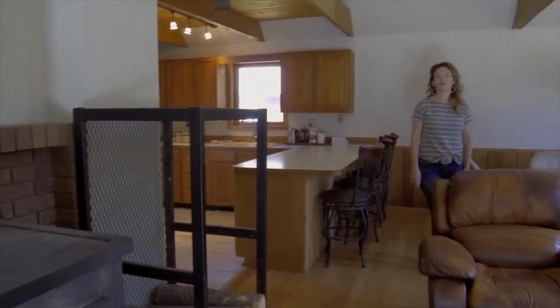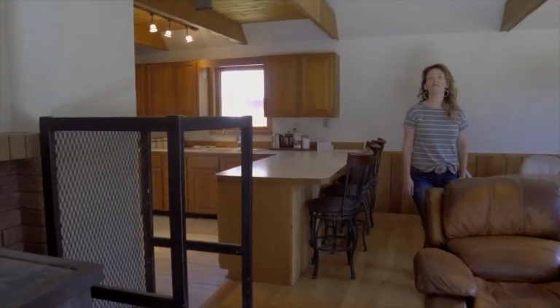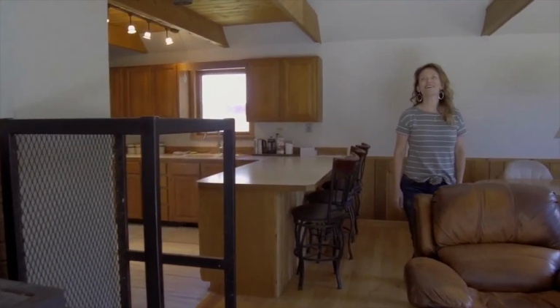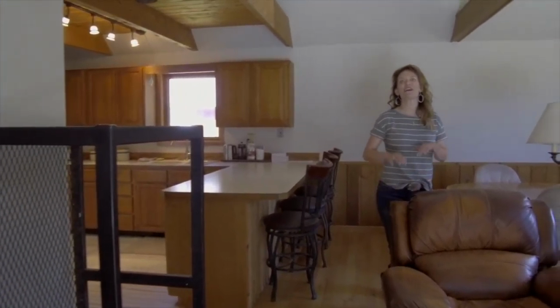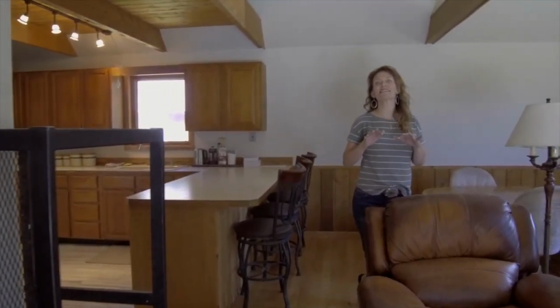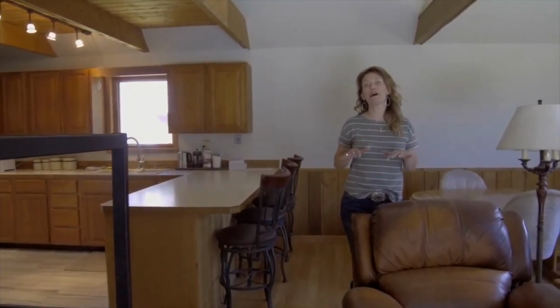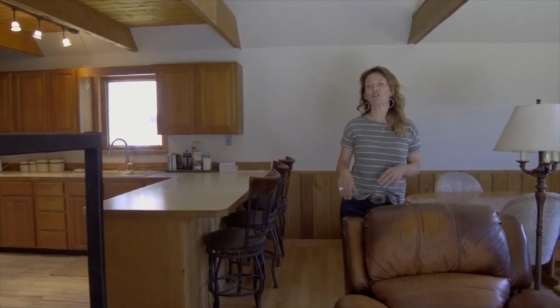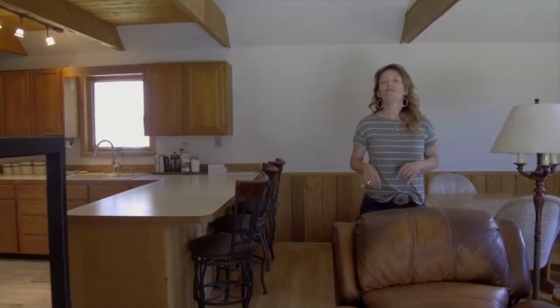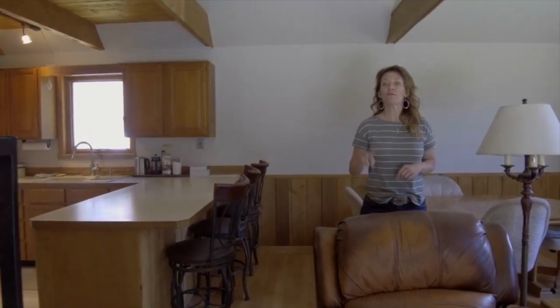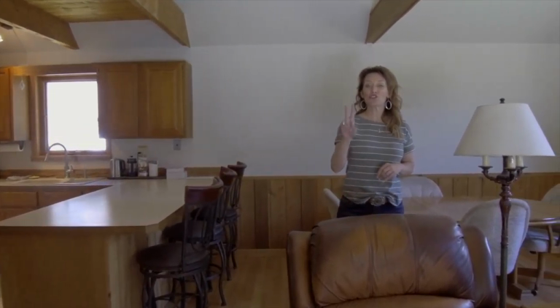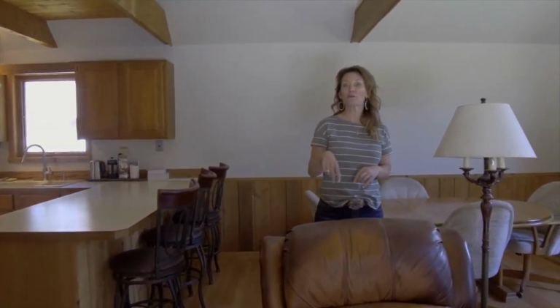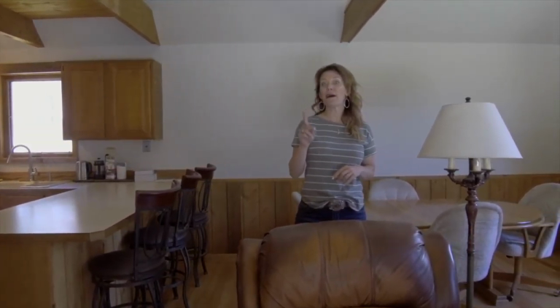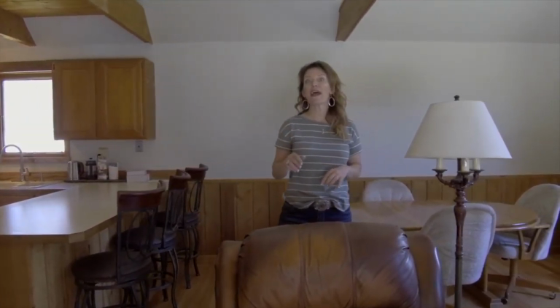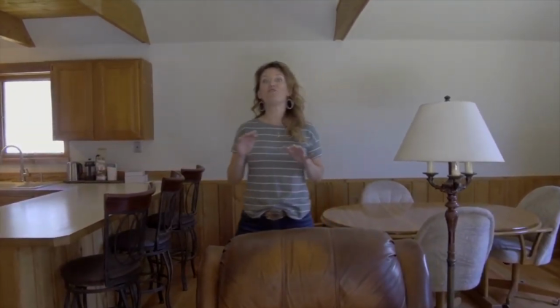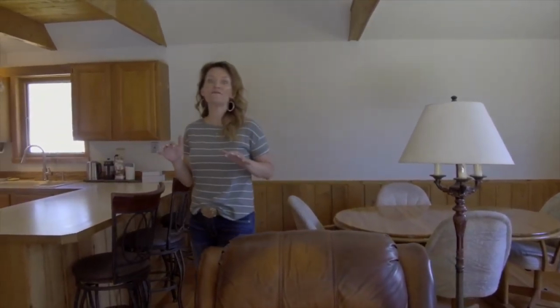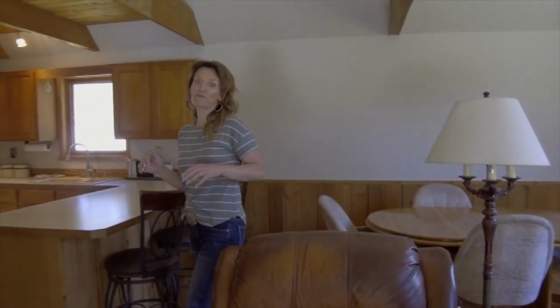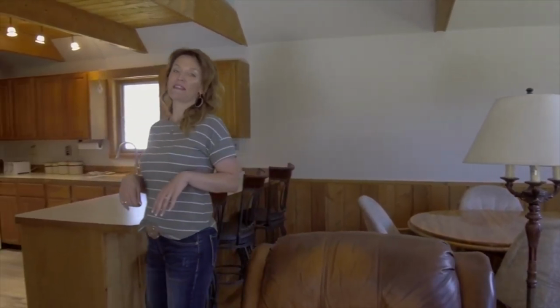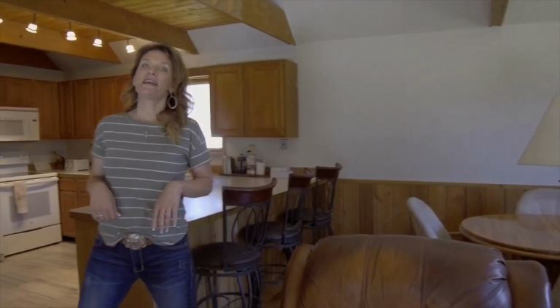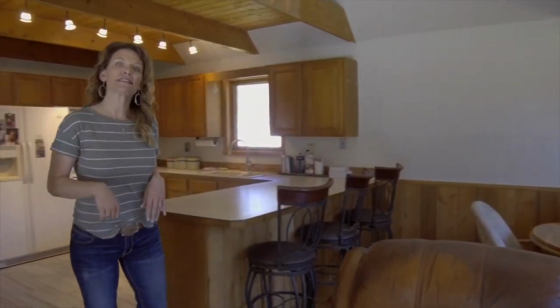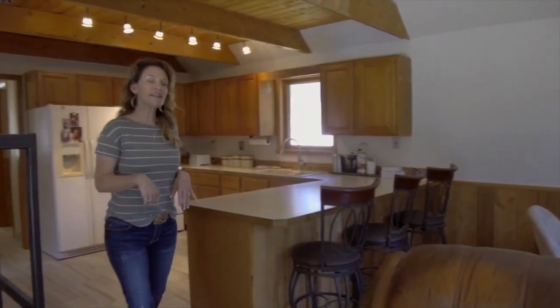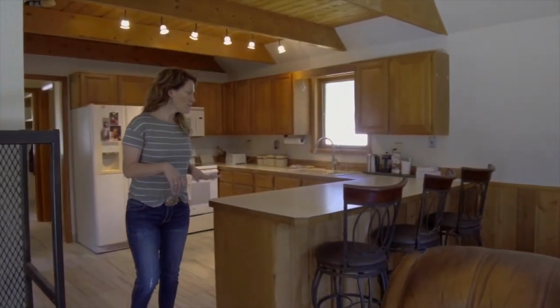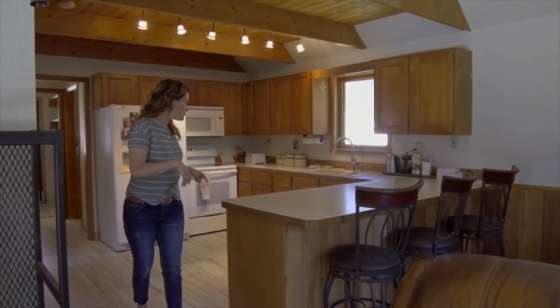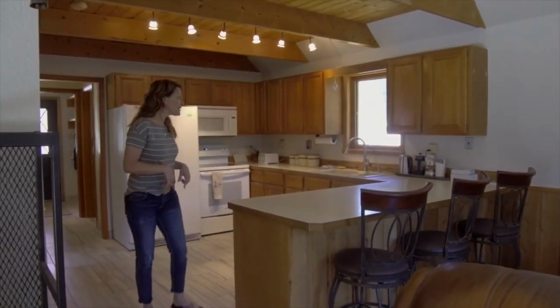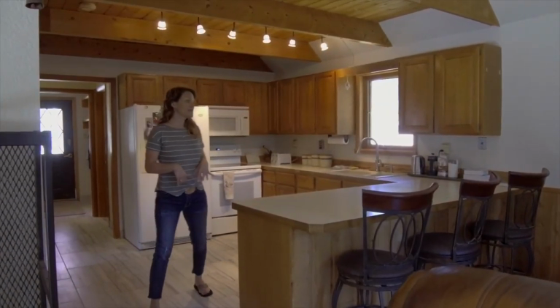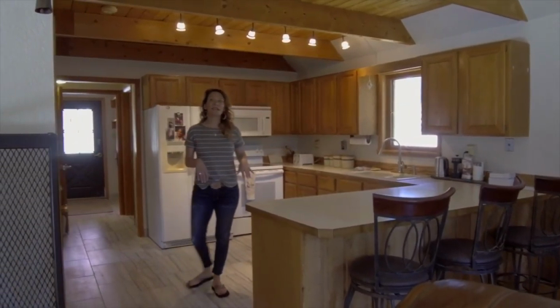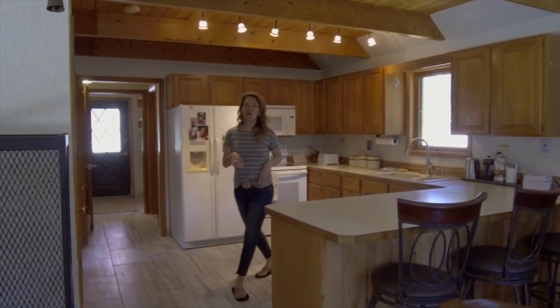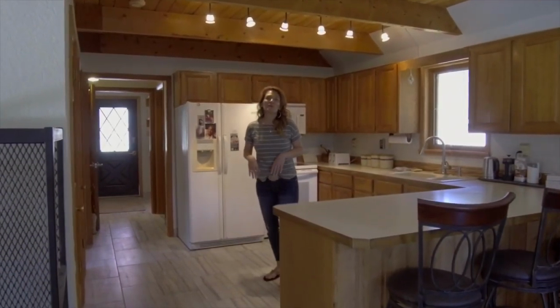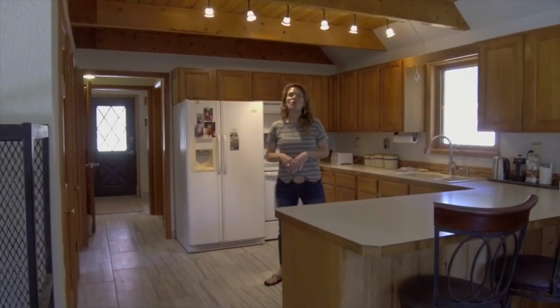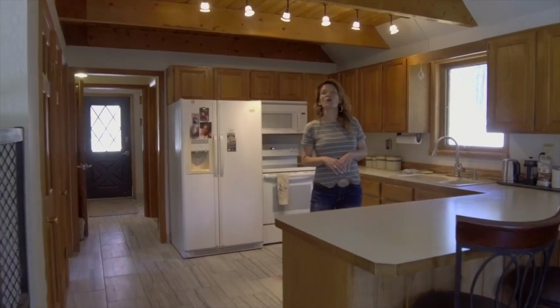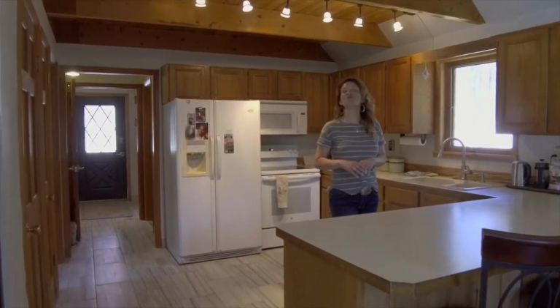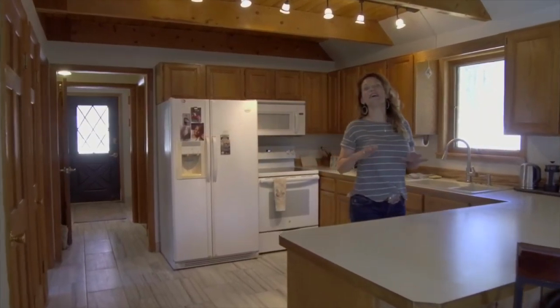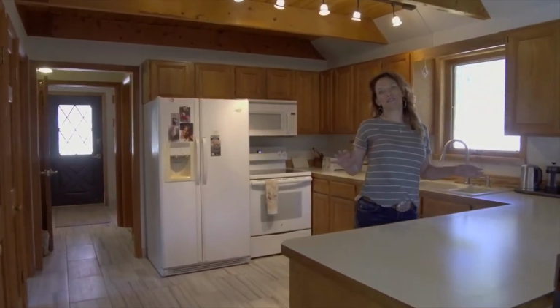Welcome to the inside of this fantastic mountain home. This home has two bedrooms, a bathroom, and a full unfinished basement. This kitchen has brand new tile and an eating bar. You are going to love this home.